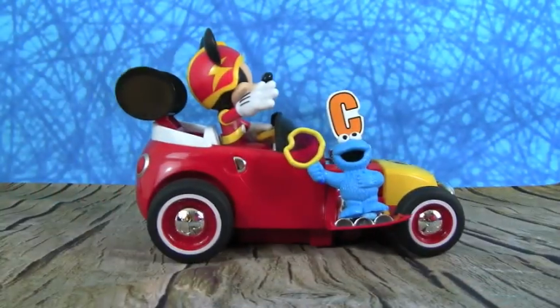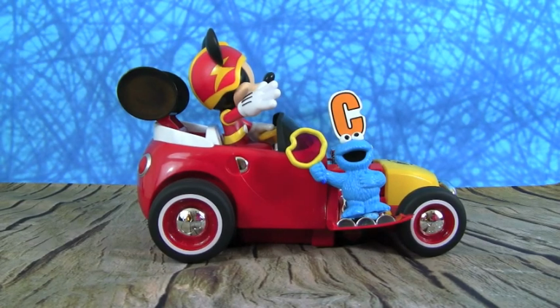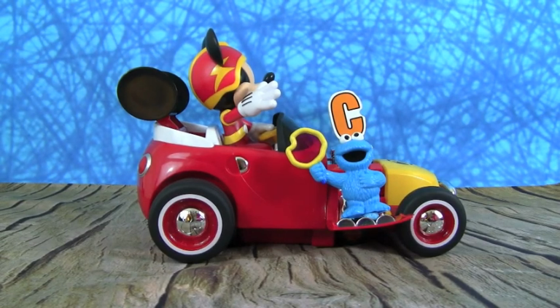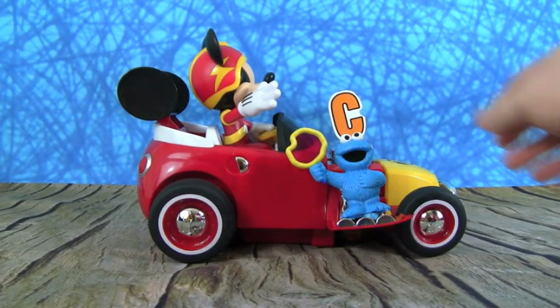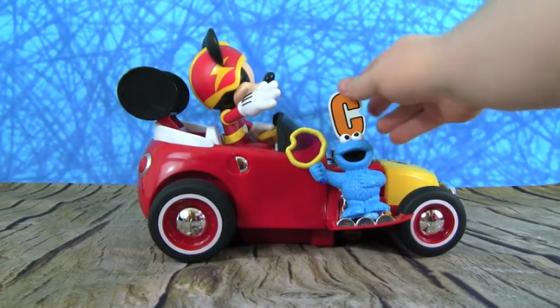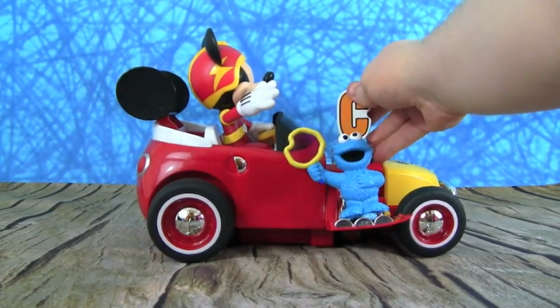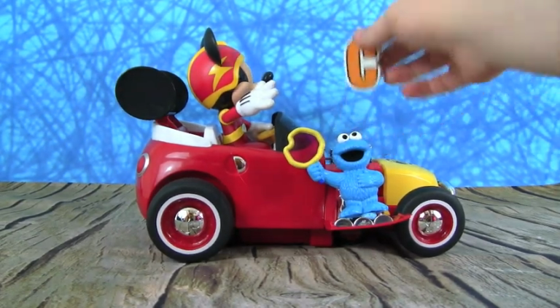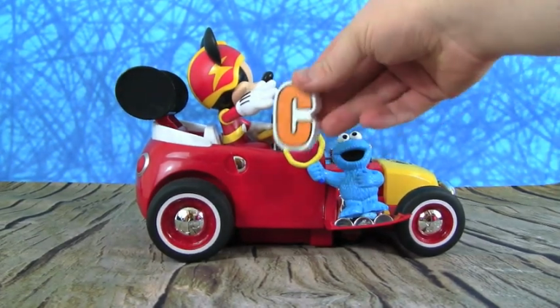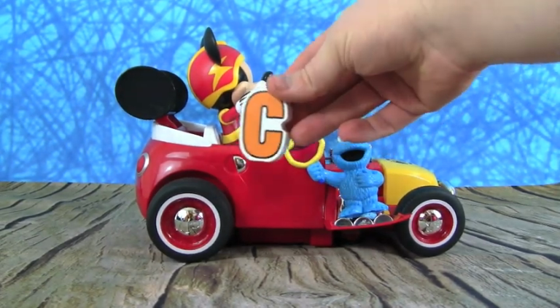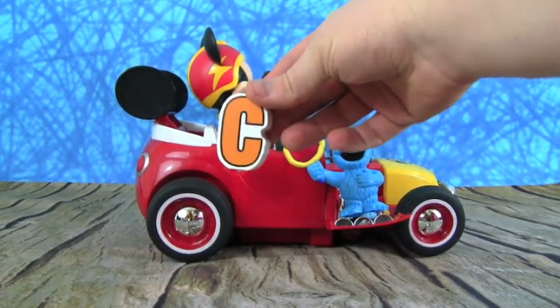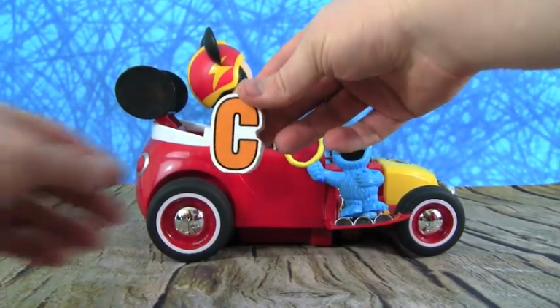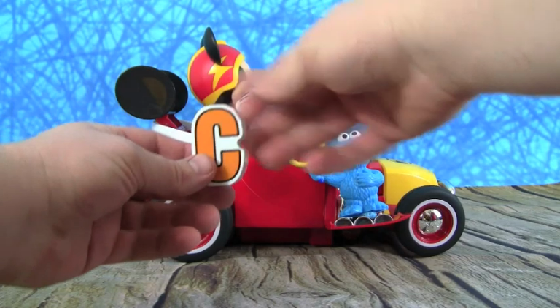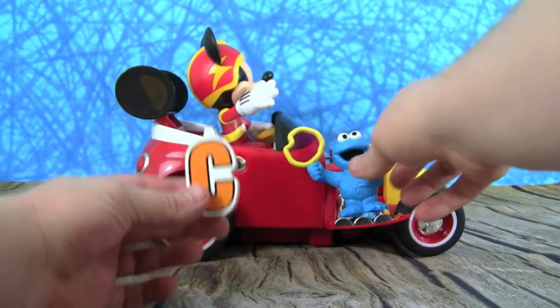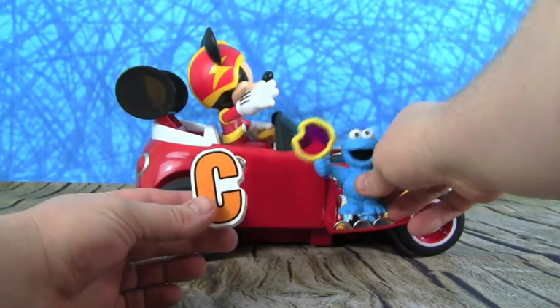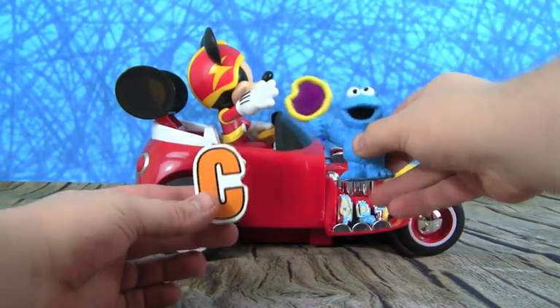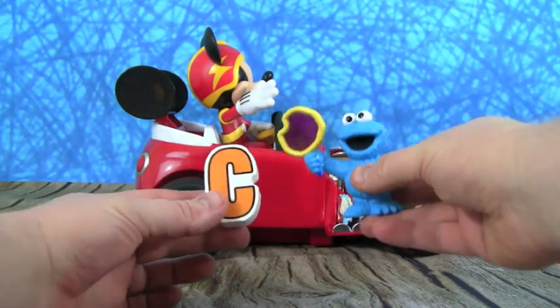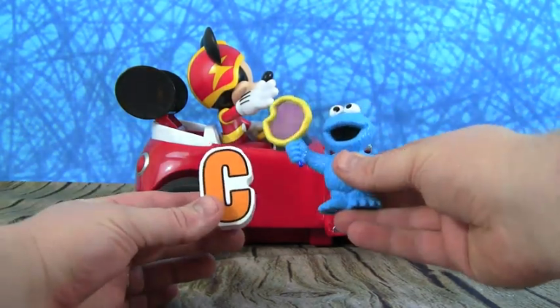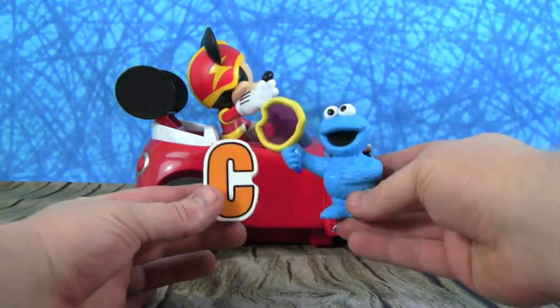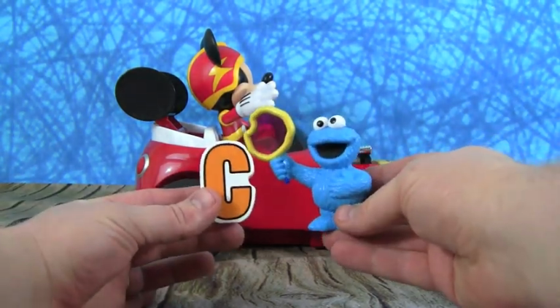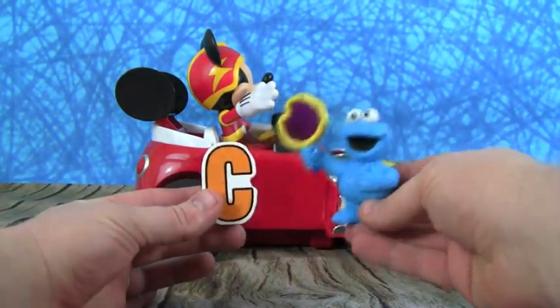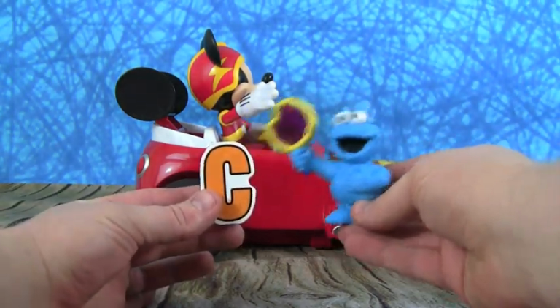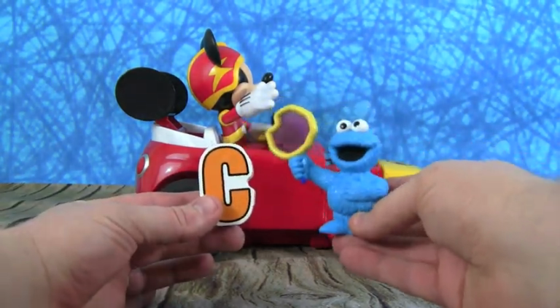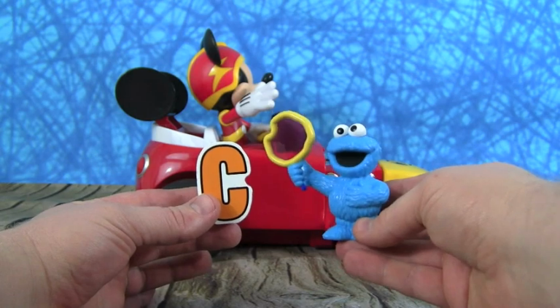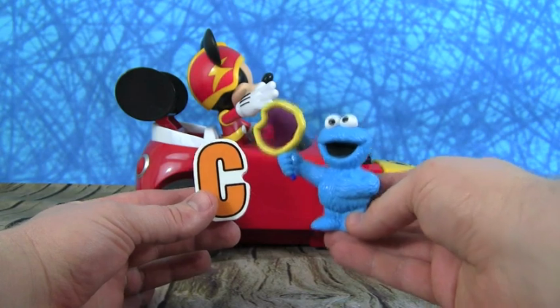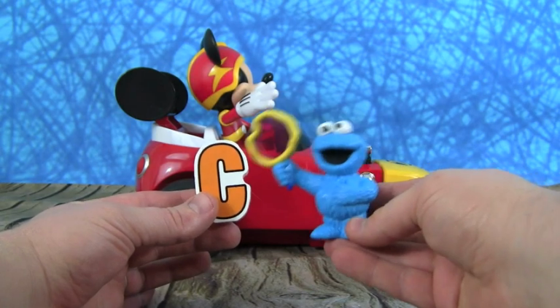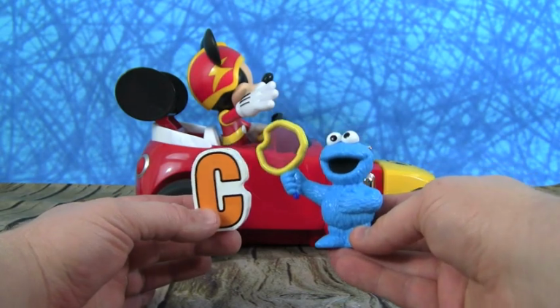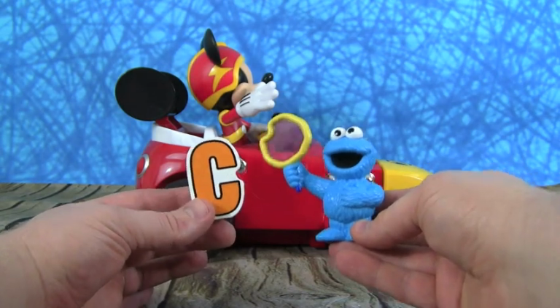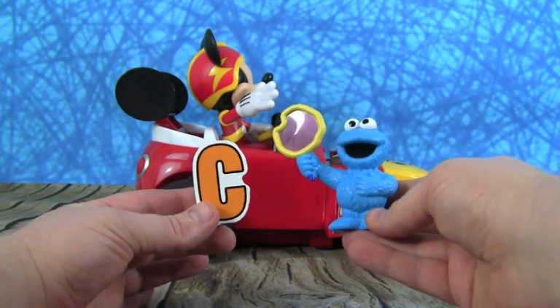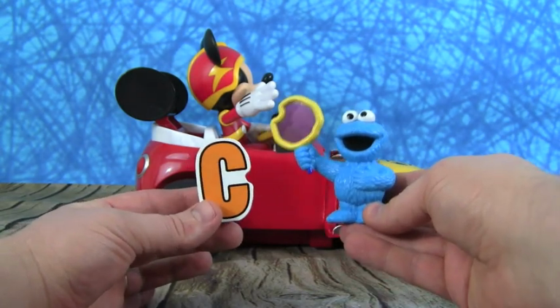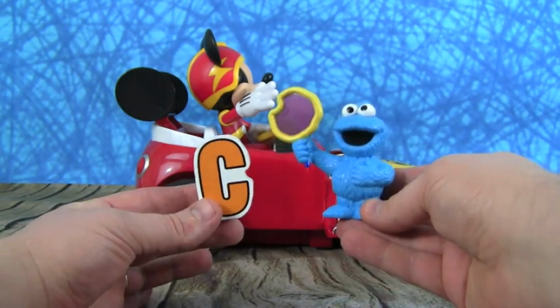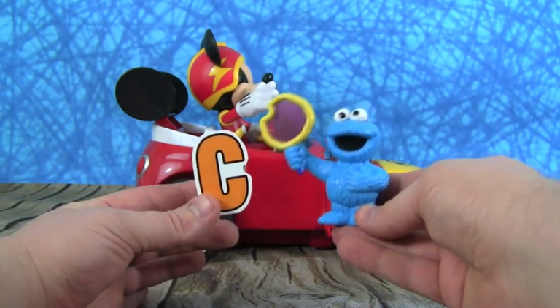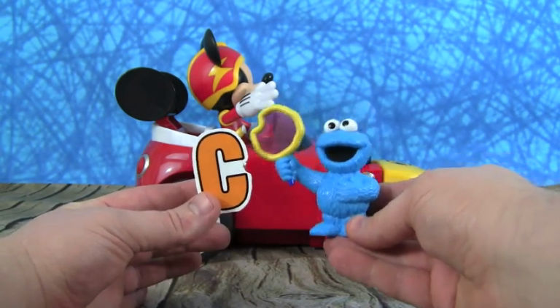And now Mickey's brought us another letter — it's the letter C. And C is for someone very hungry. Cookie! C is for Cookie Monster.